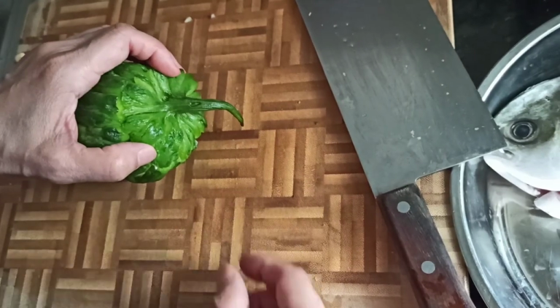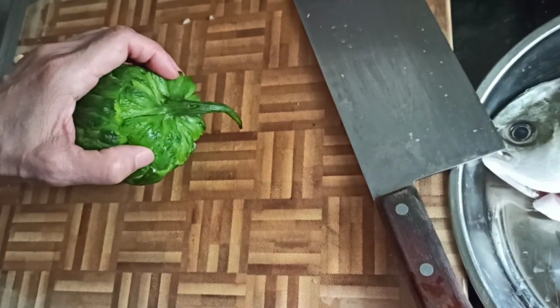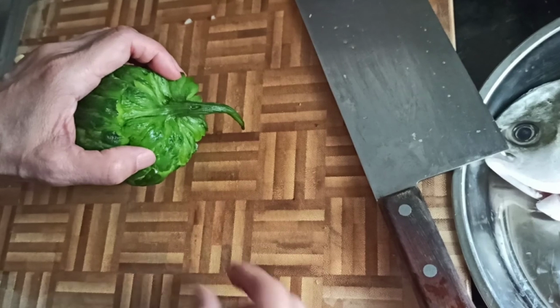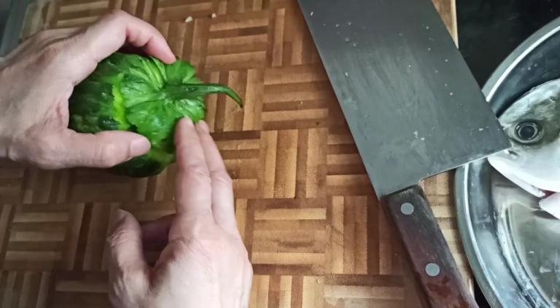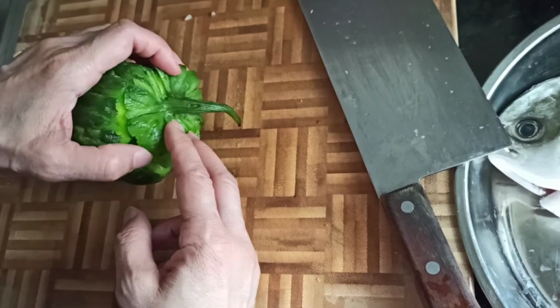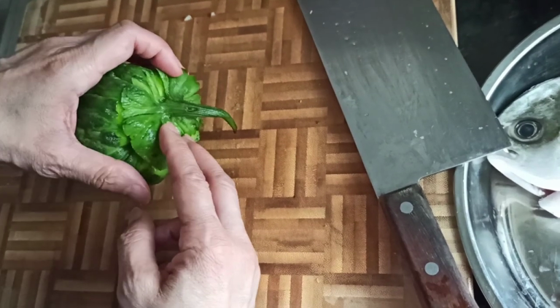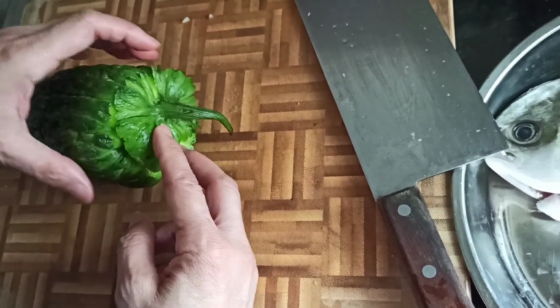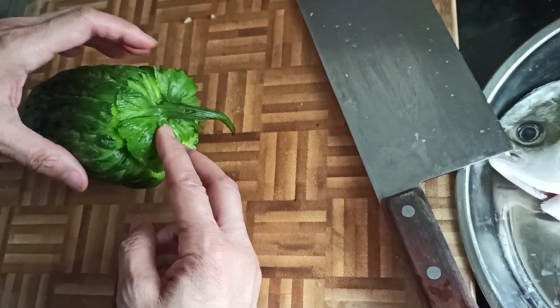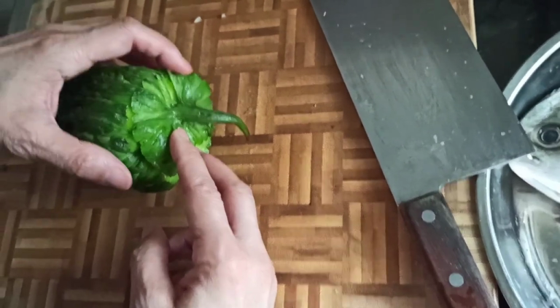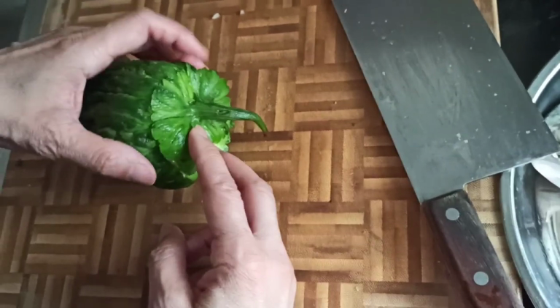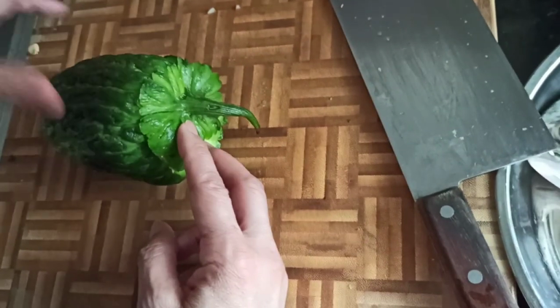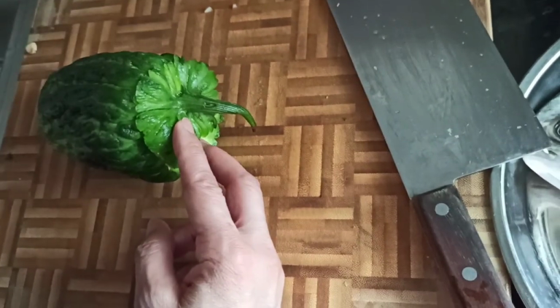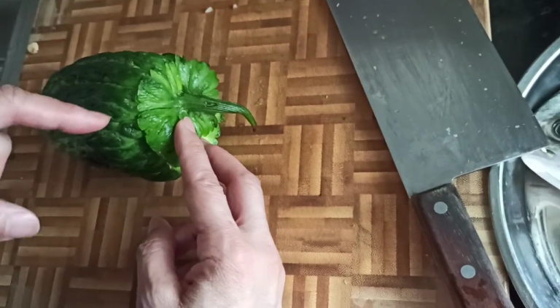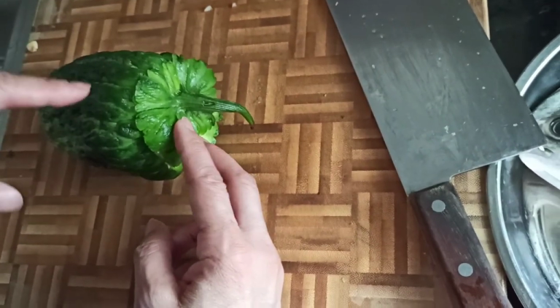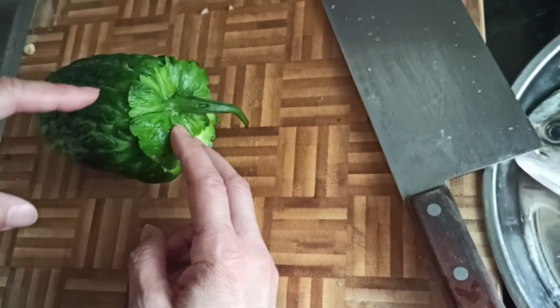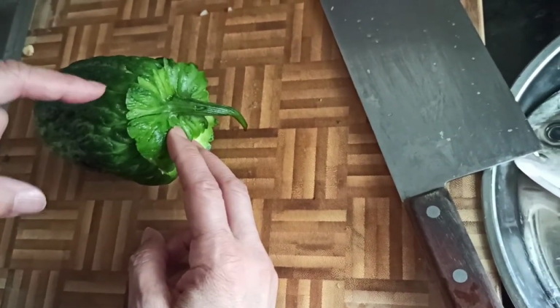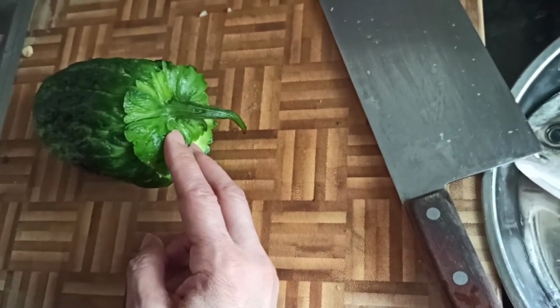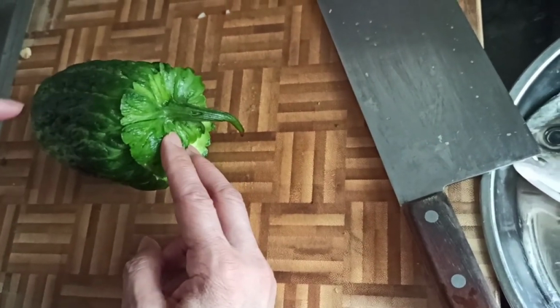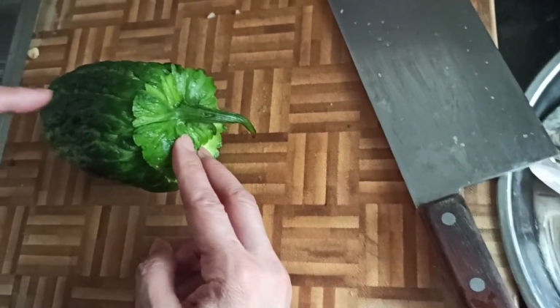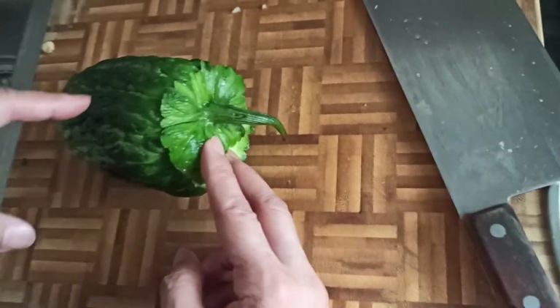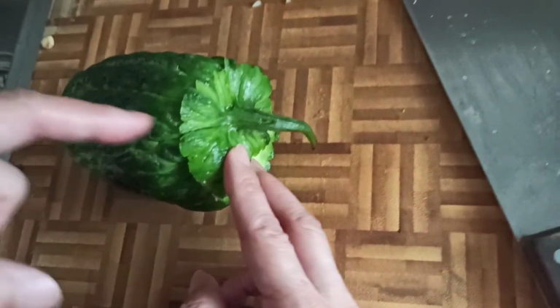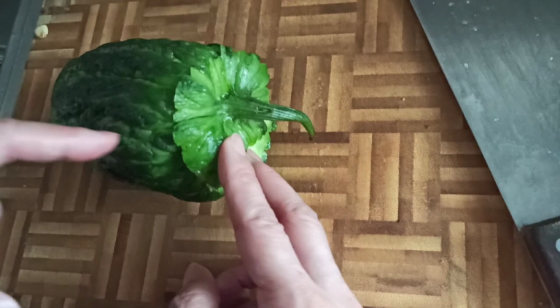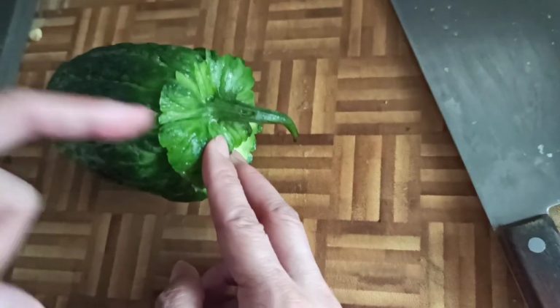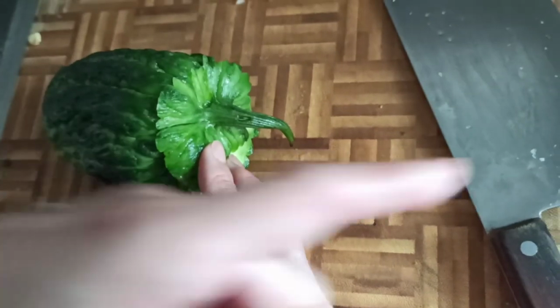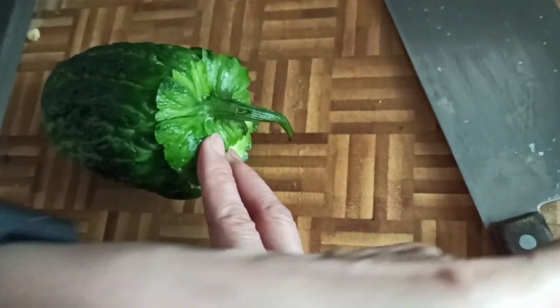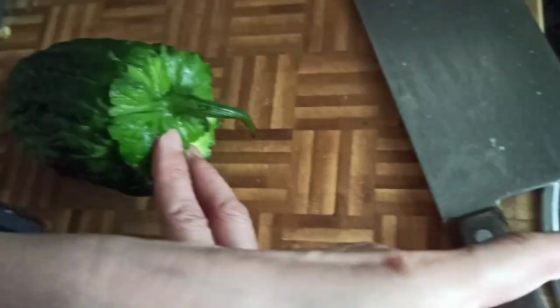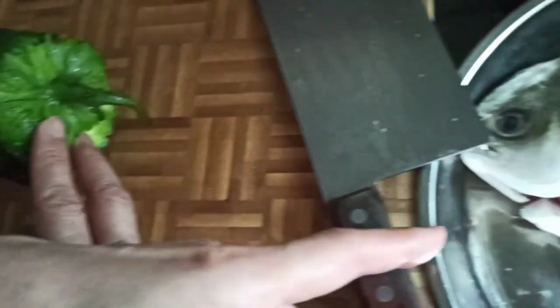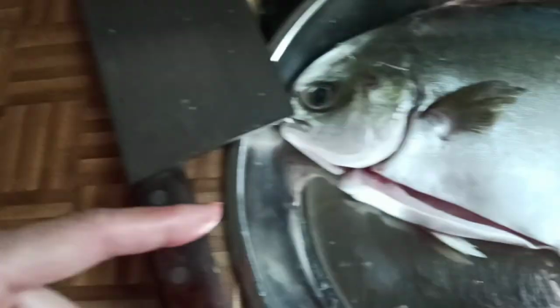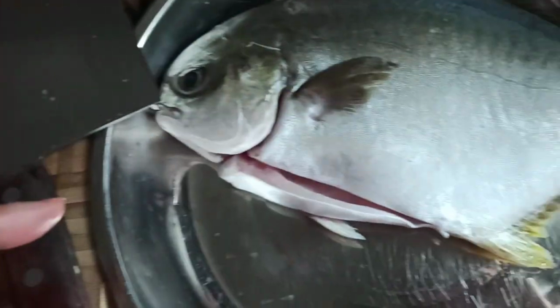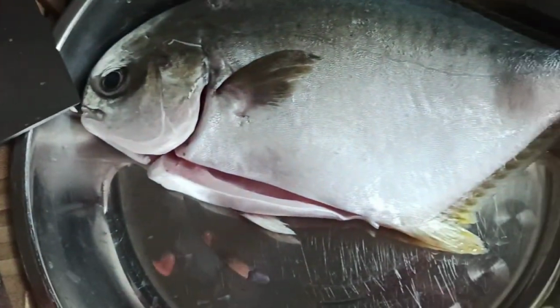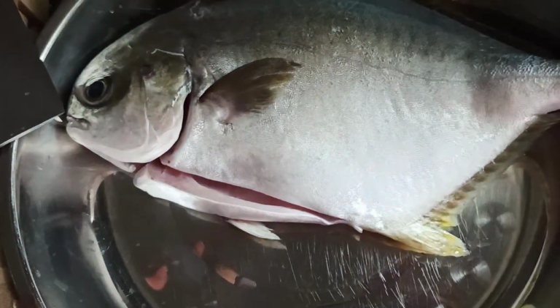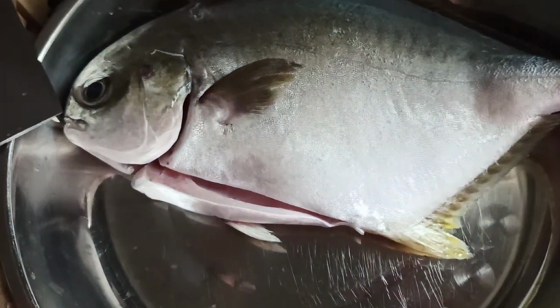Hello, lovely people all over the world. Today we have bitter melon together with the fish.